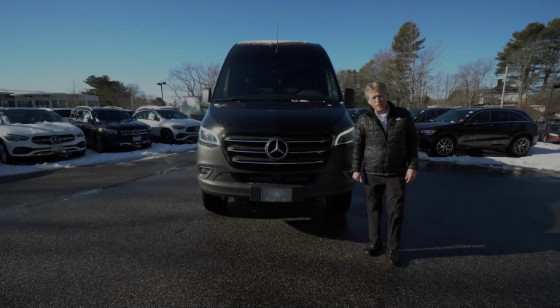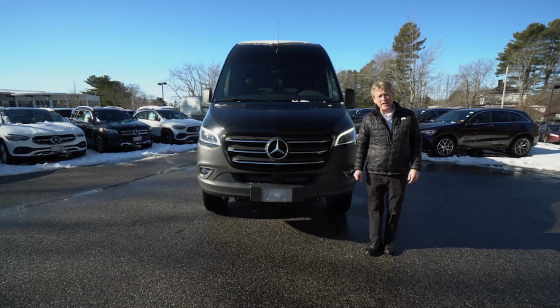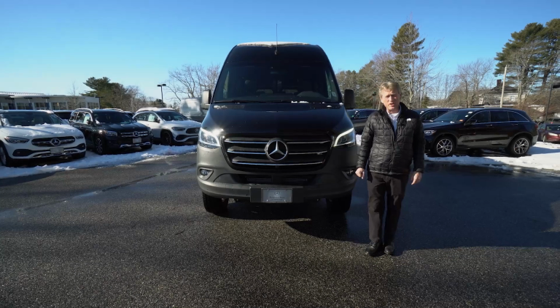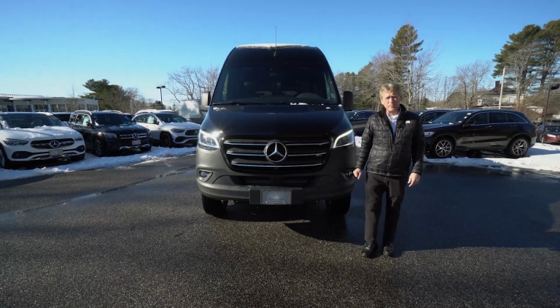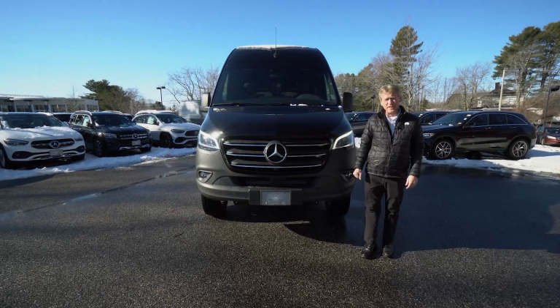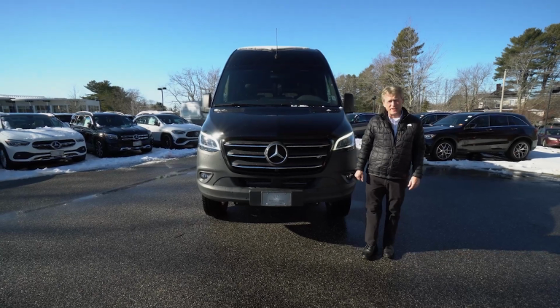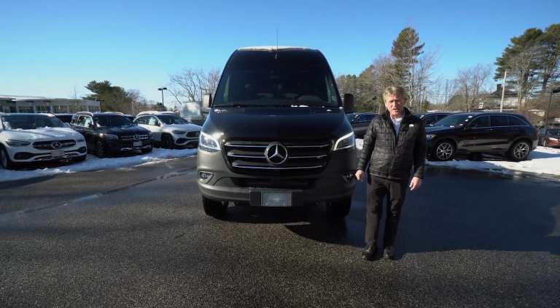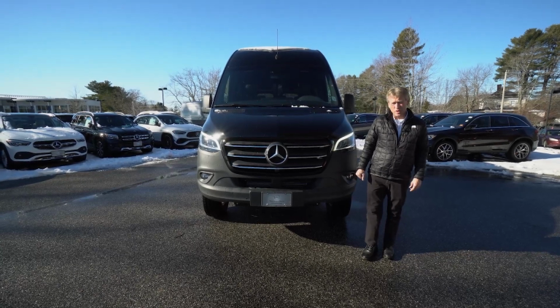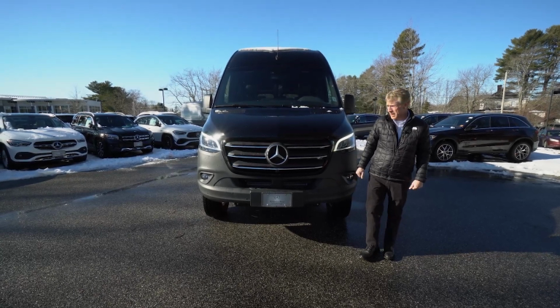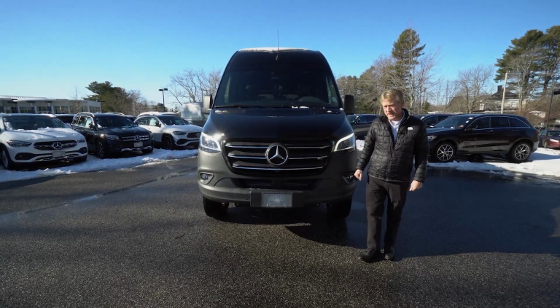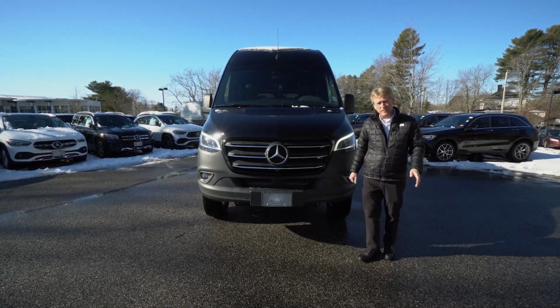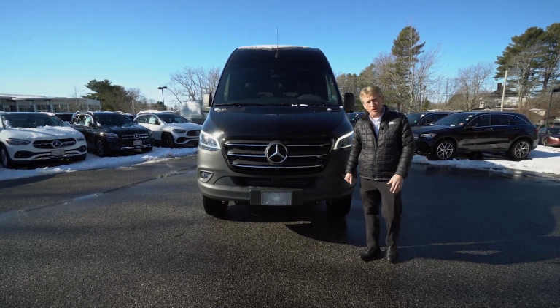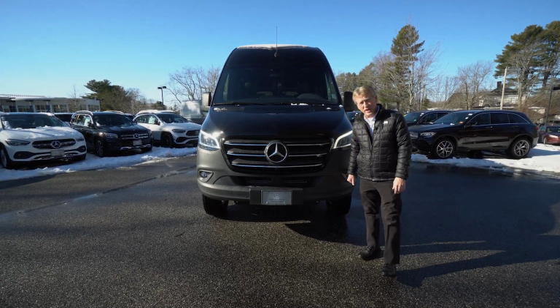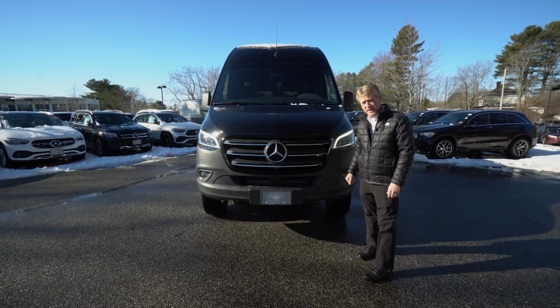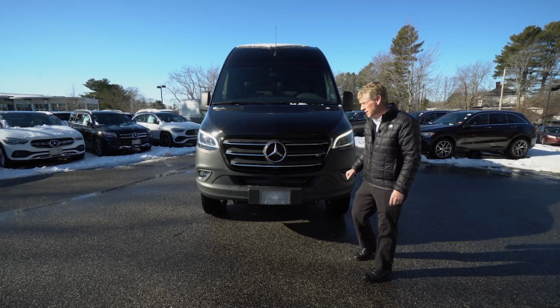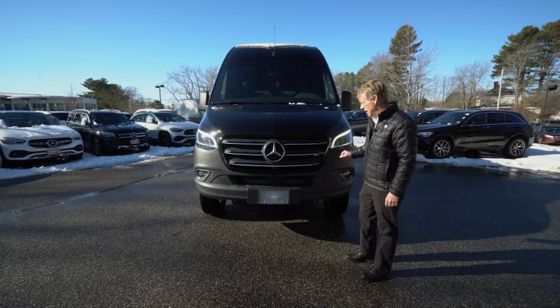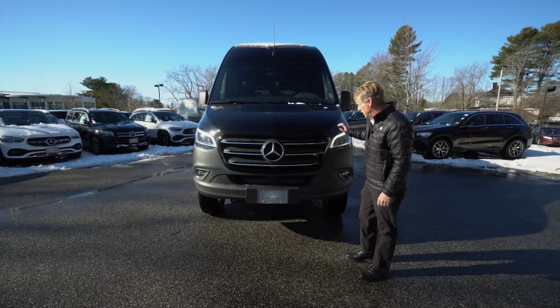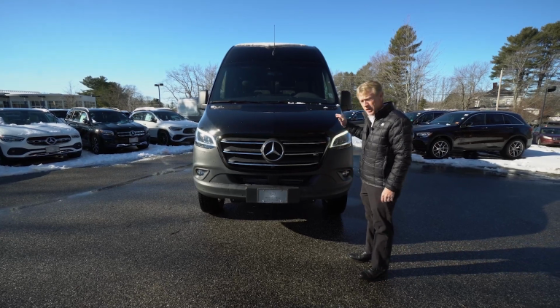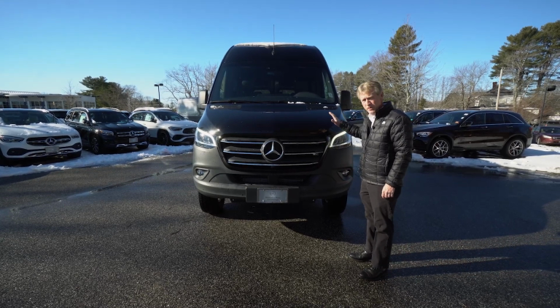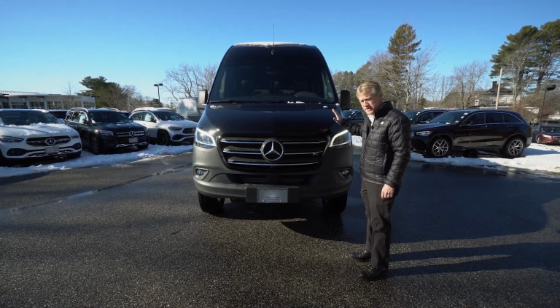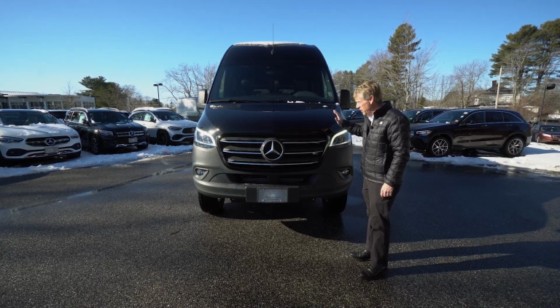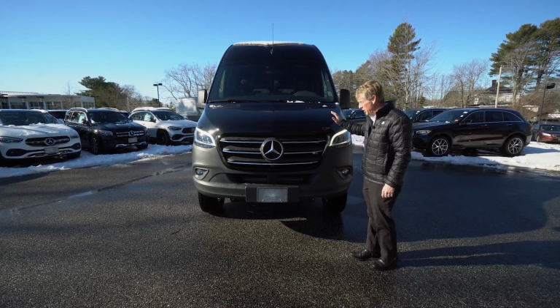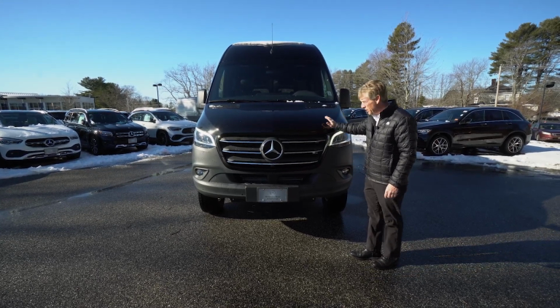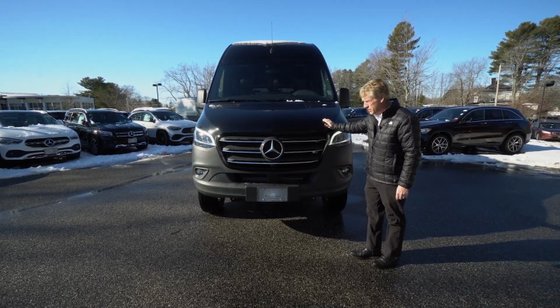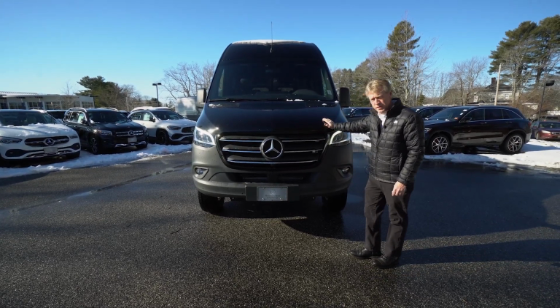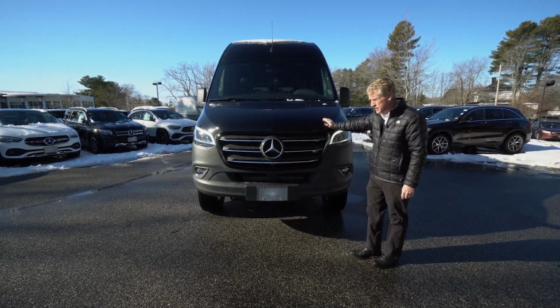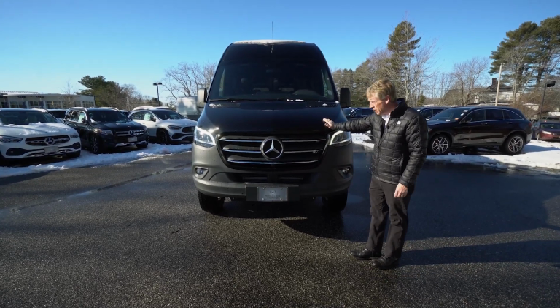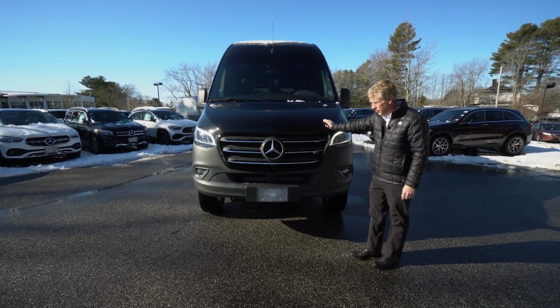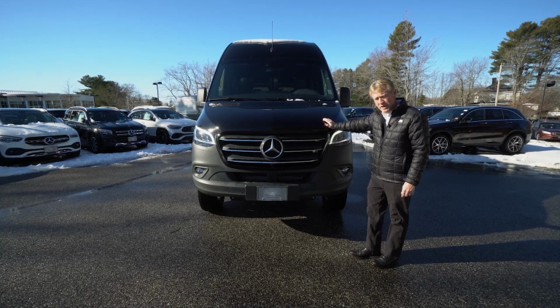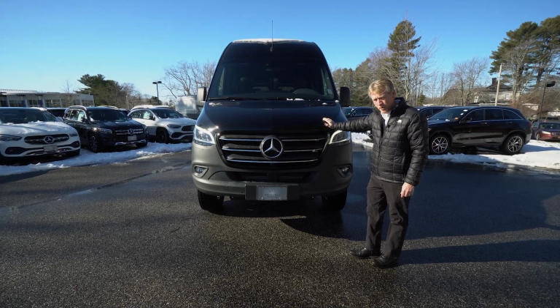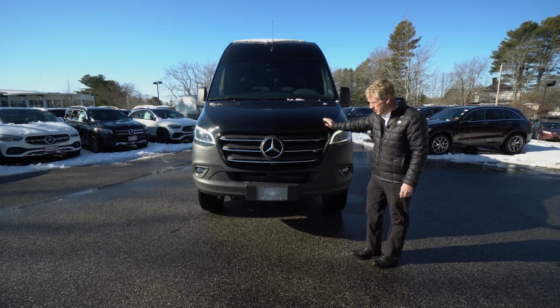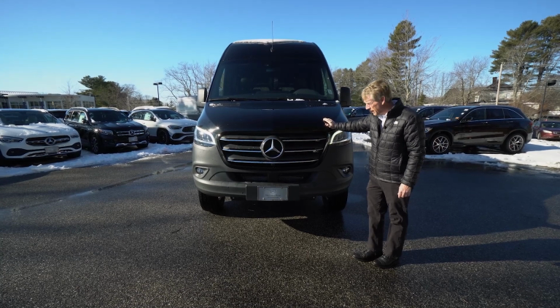Hello Ken, I'm Roger here at Mercedes-Benz of Scarborough. Thanks for giving me a call back today. I told you I'd do a nice video for you on this 2022 4x4 Sprinter van.